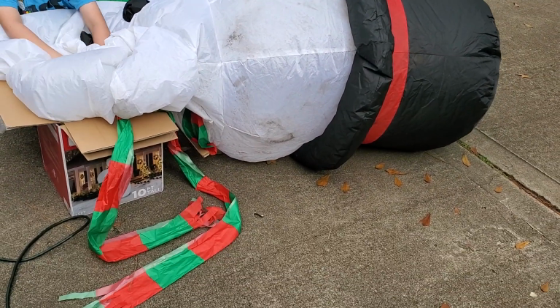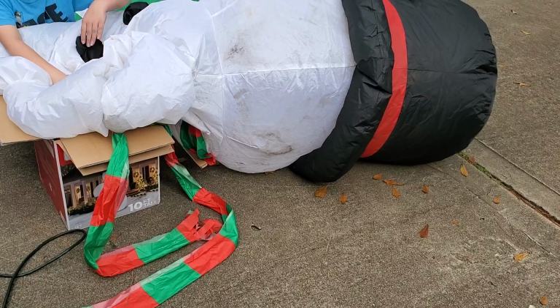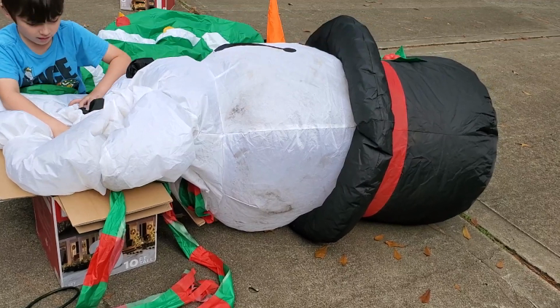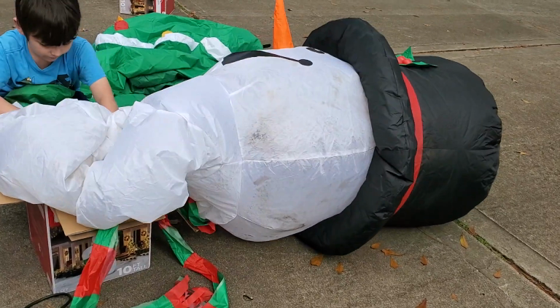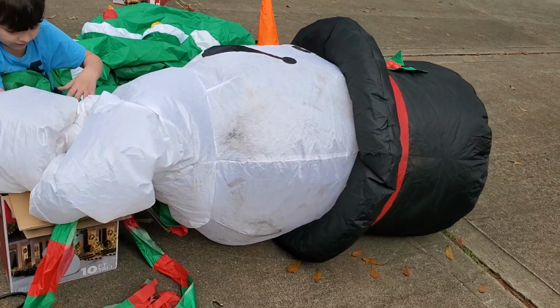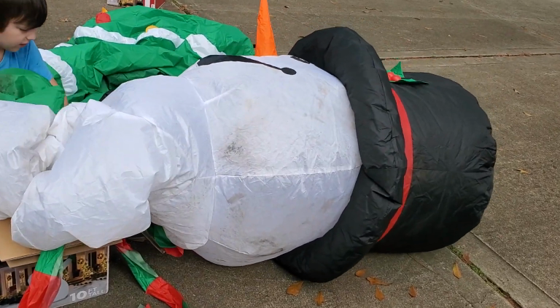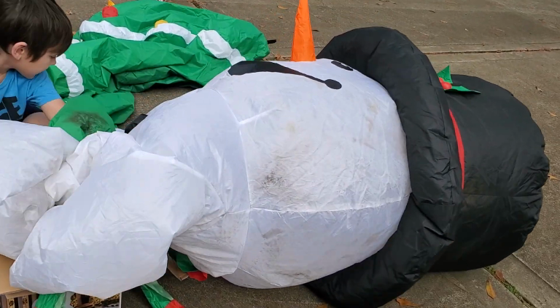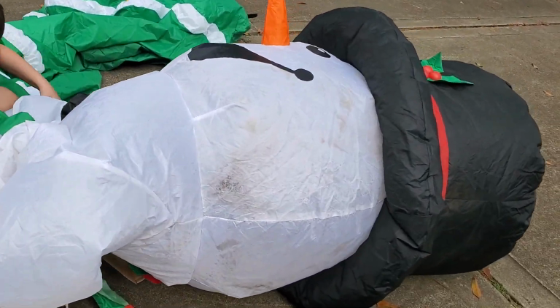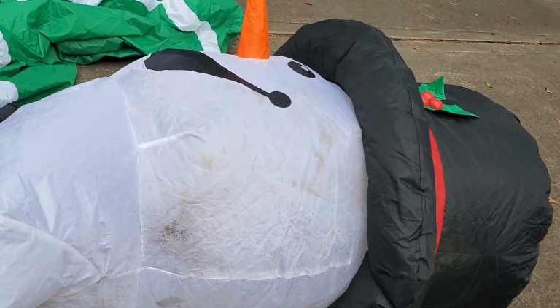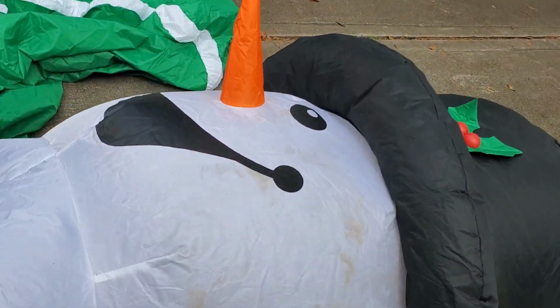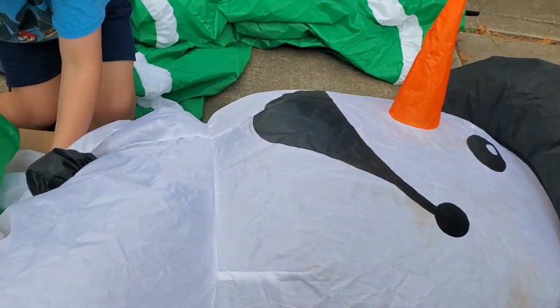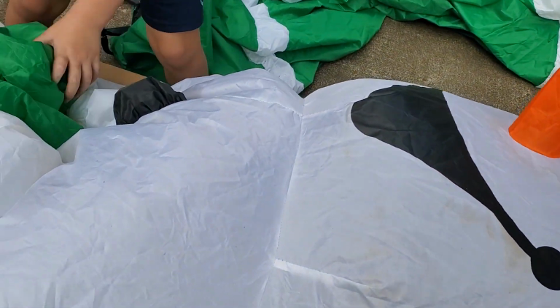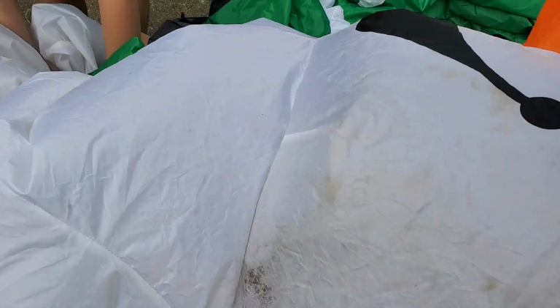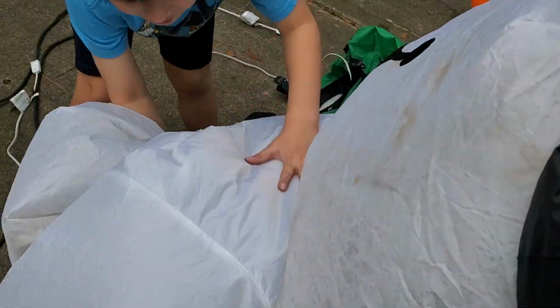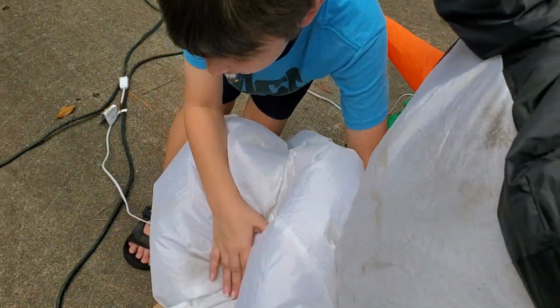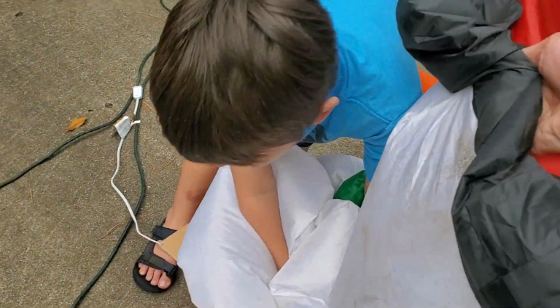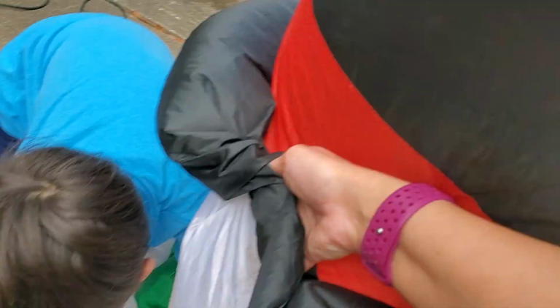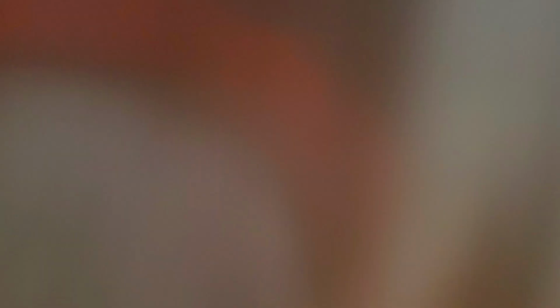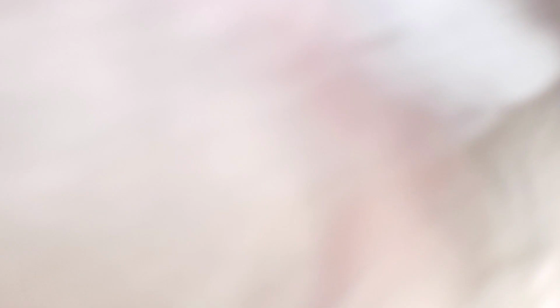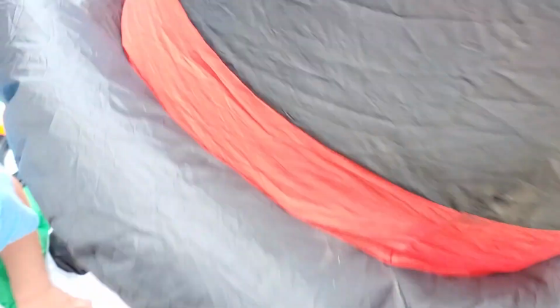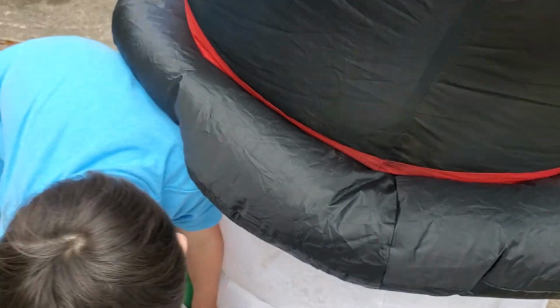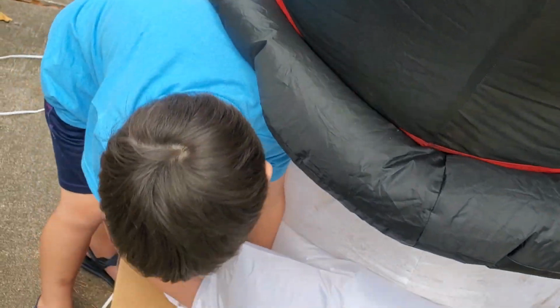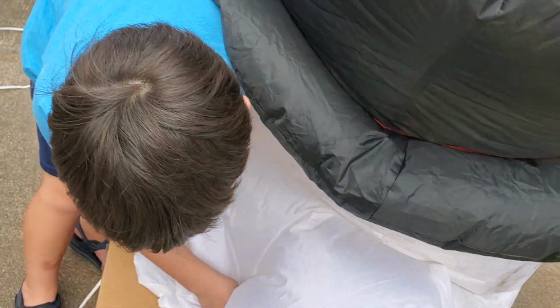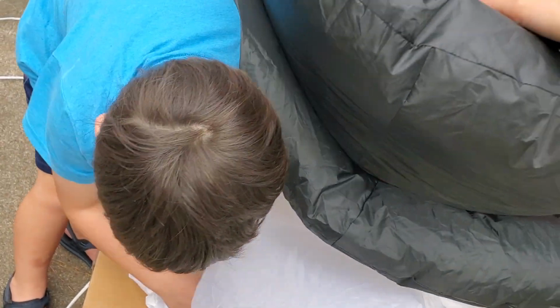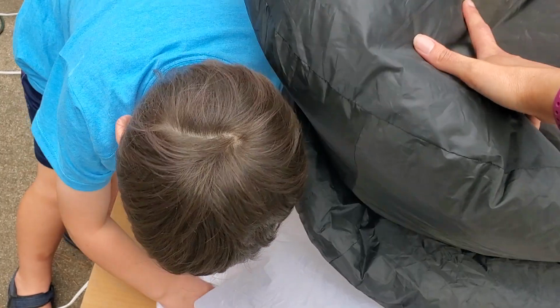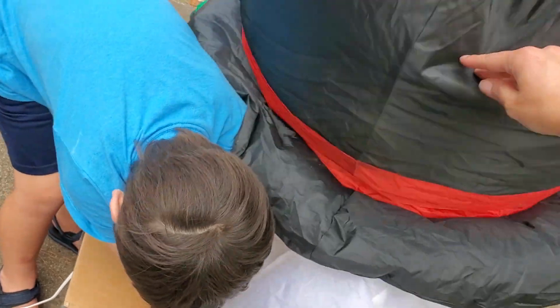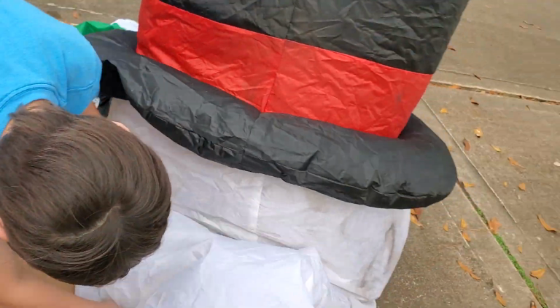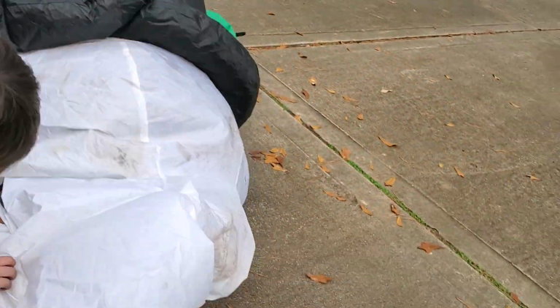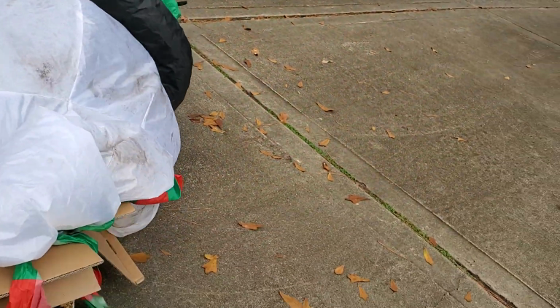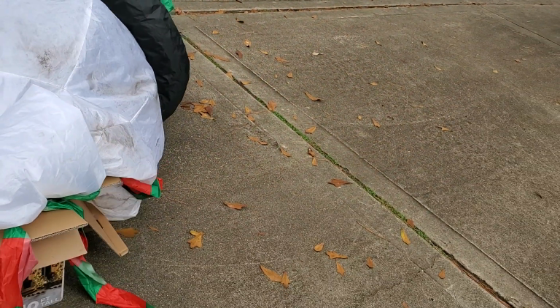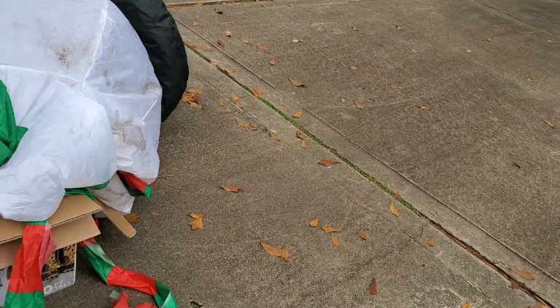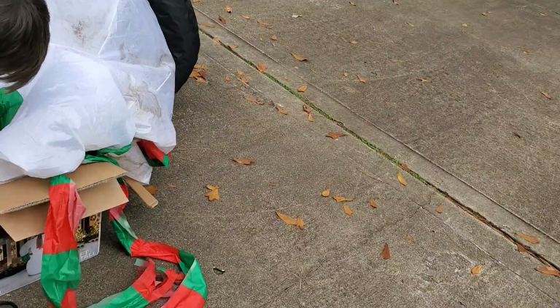He's almost in. Yeah, we need him all the way in now. And then we have to wait until the head gets away — it's the only thing. And of course his arms charge out.